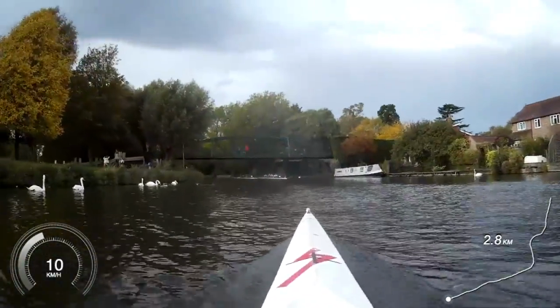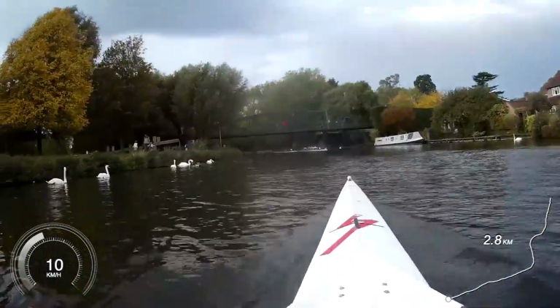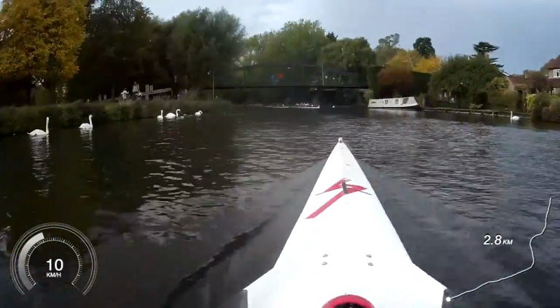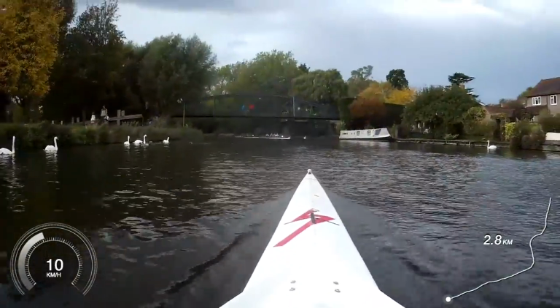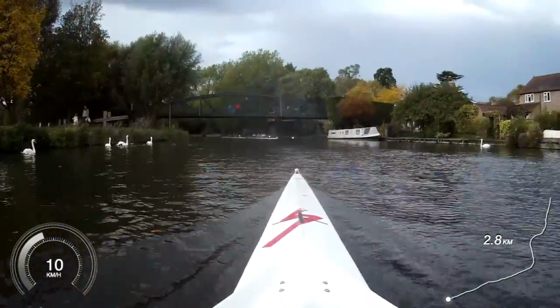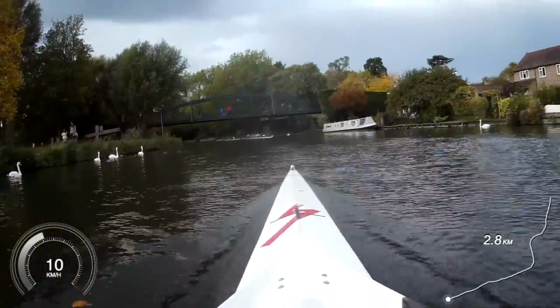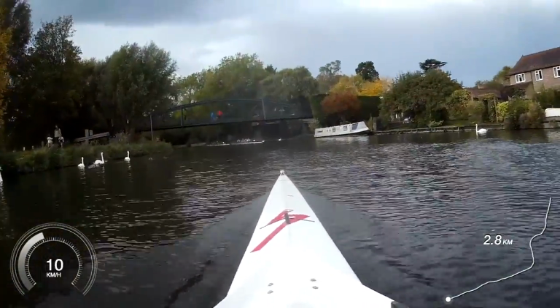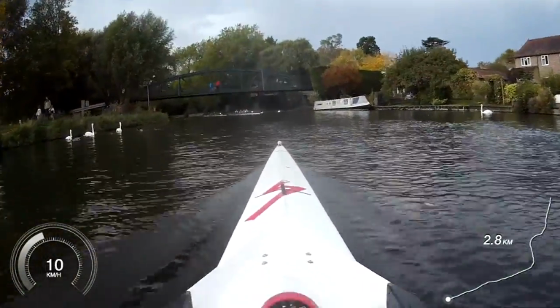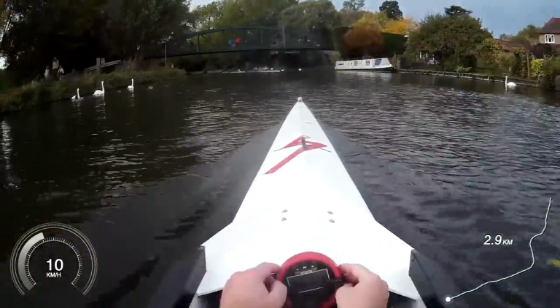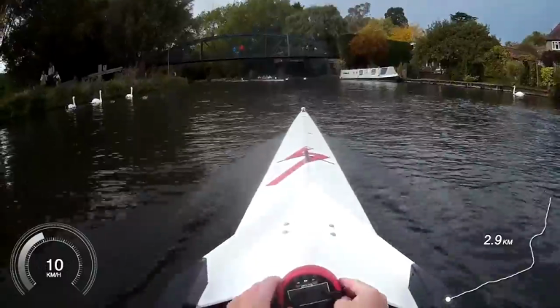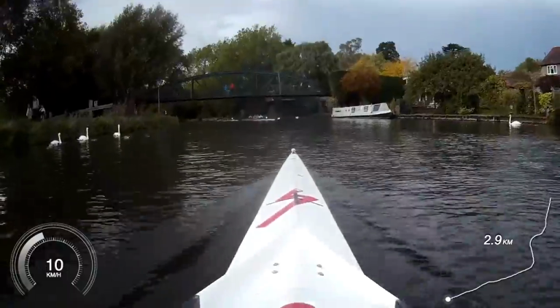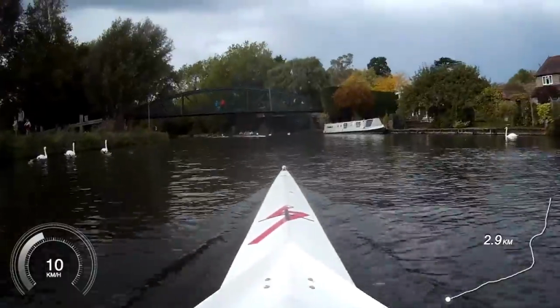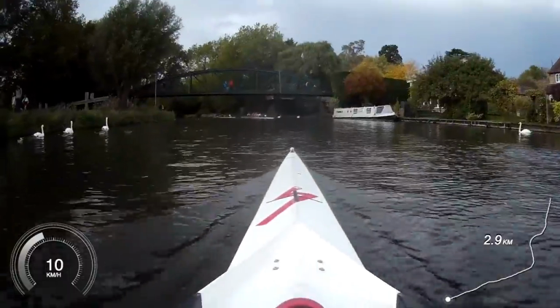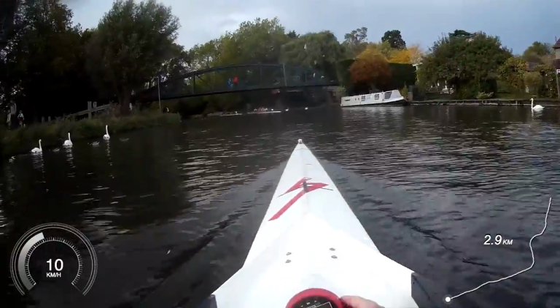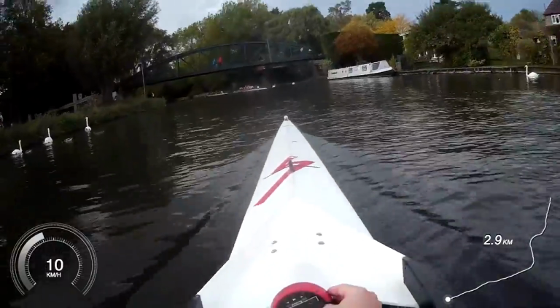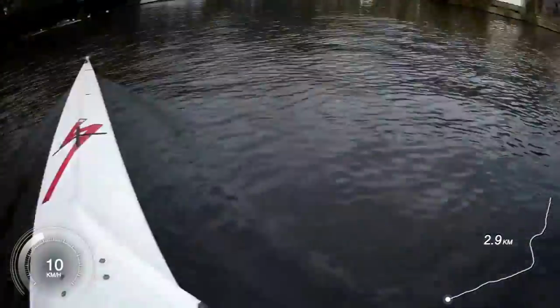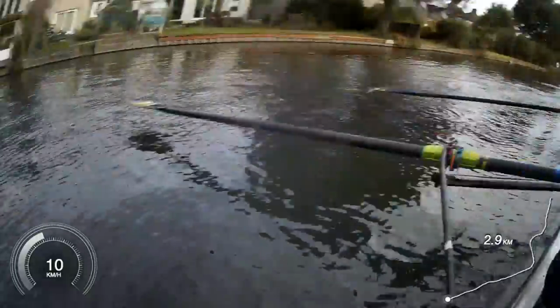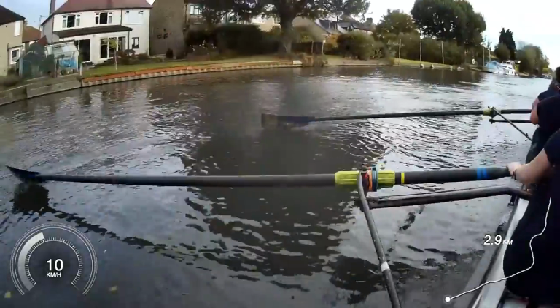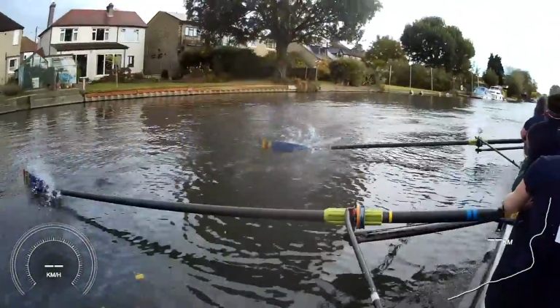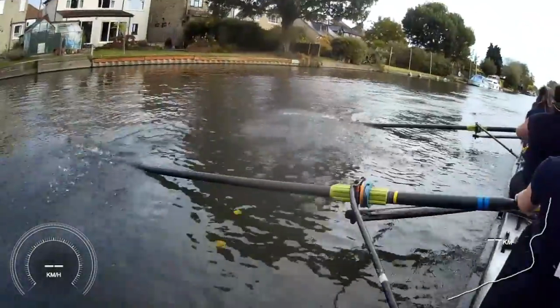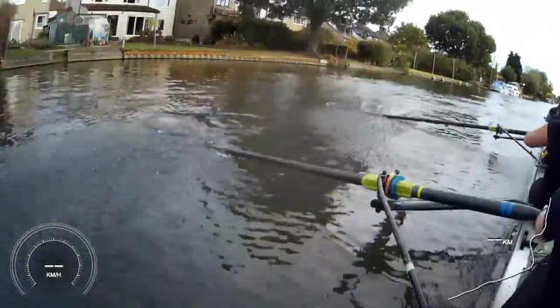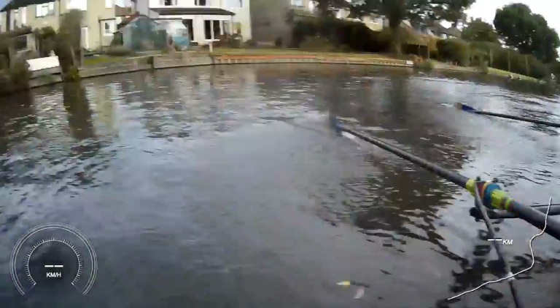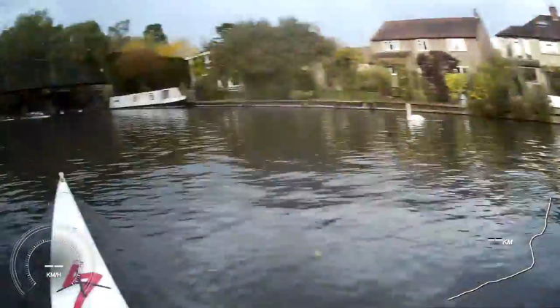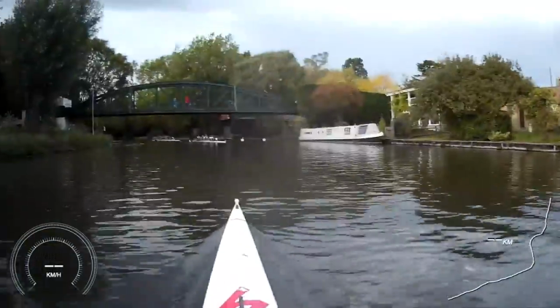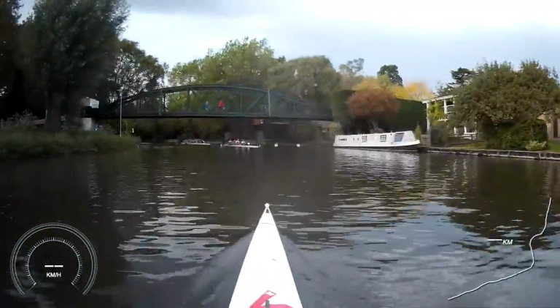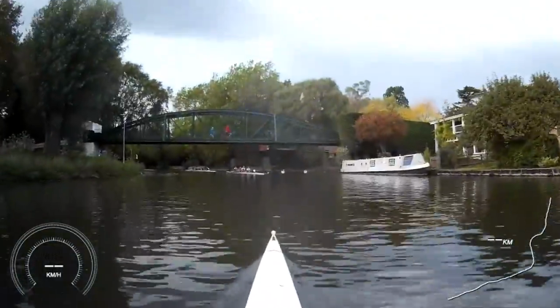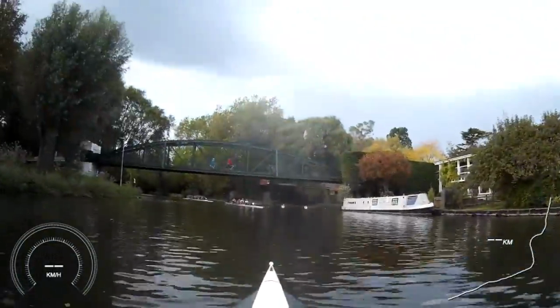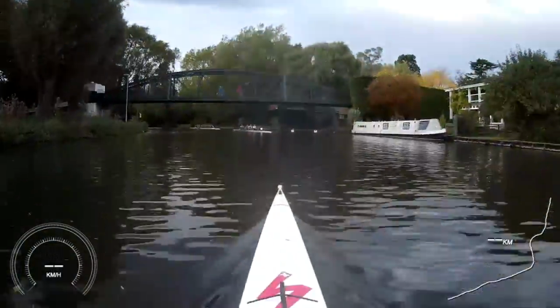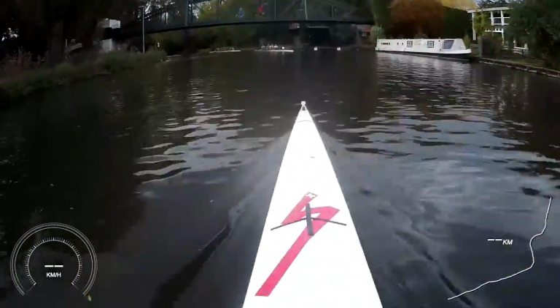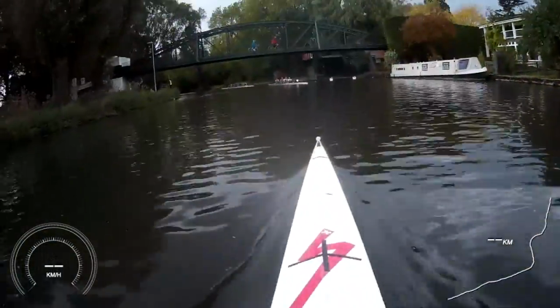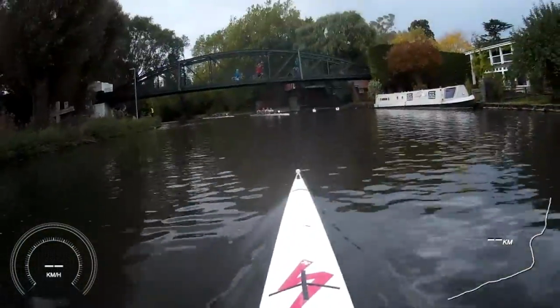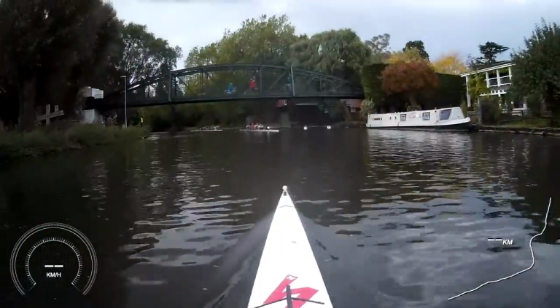Wind down, wind it all the way down. Good job — wind it all the way down.